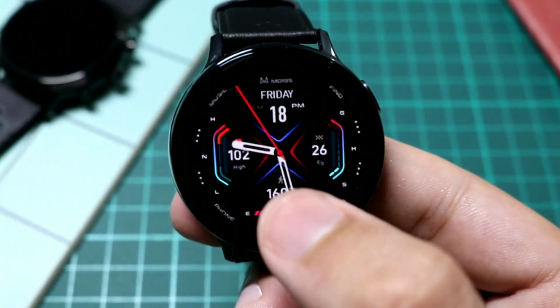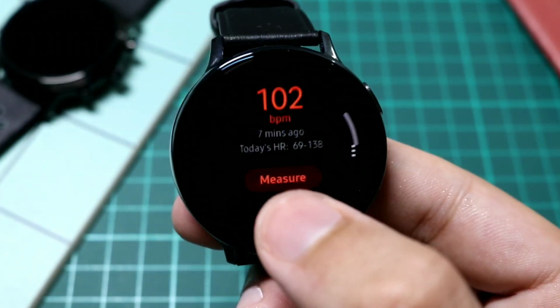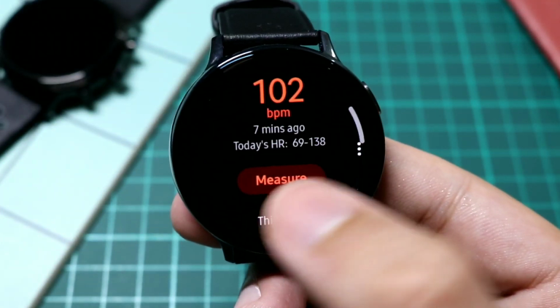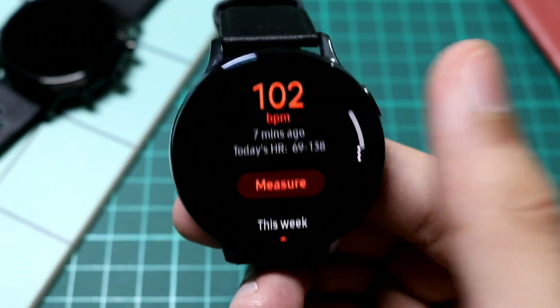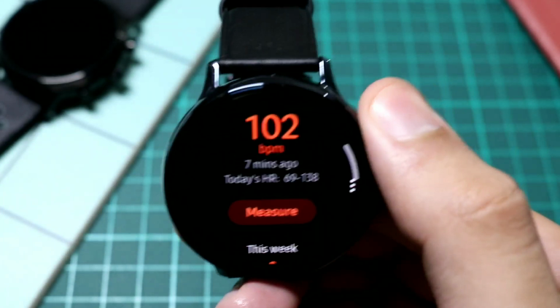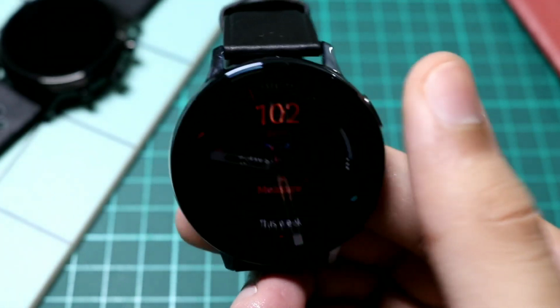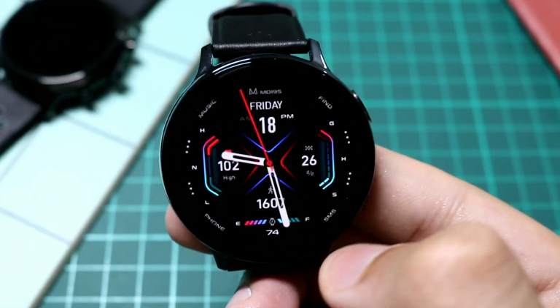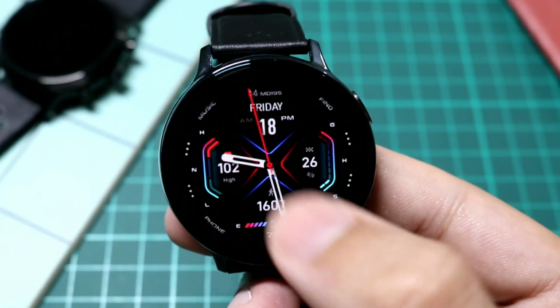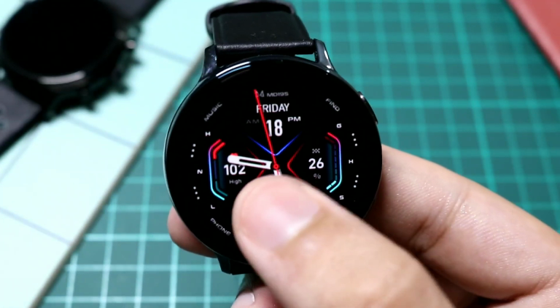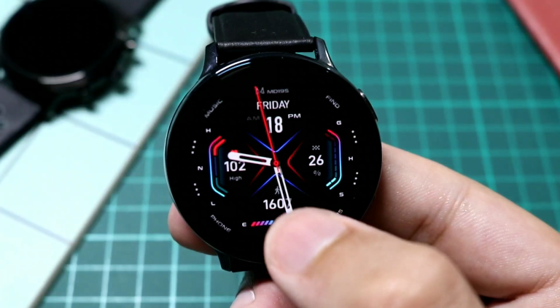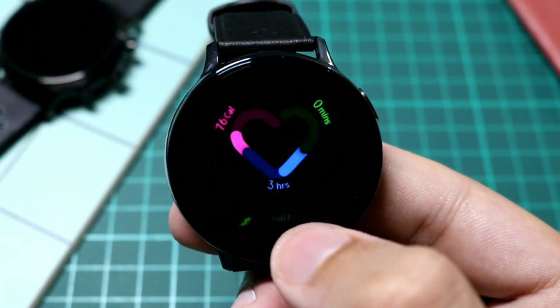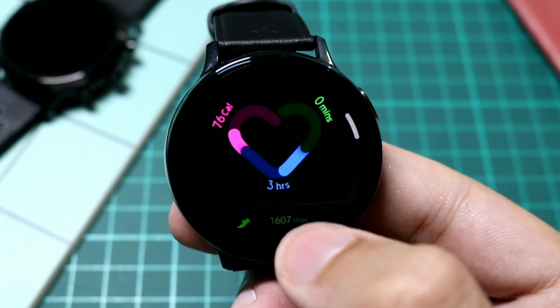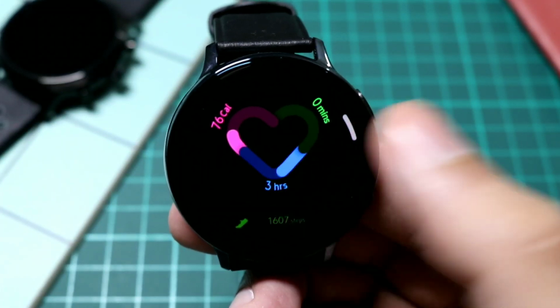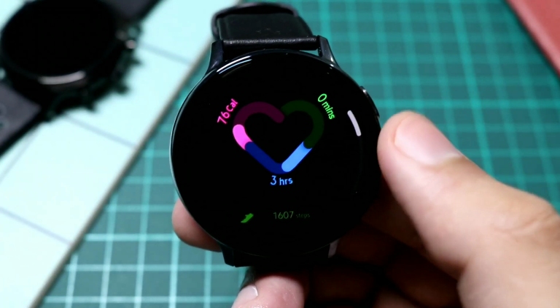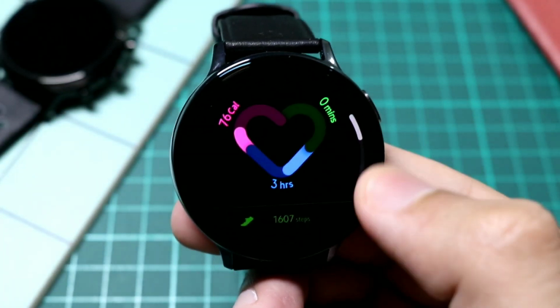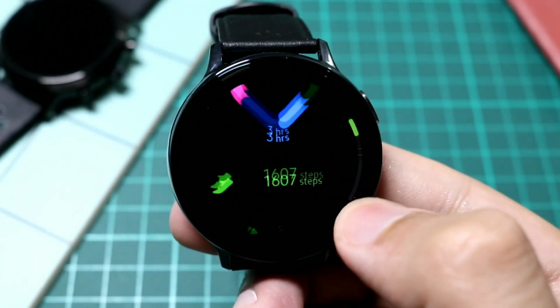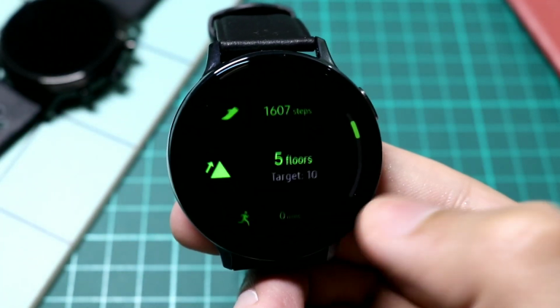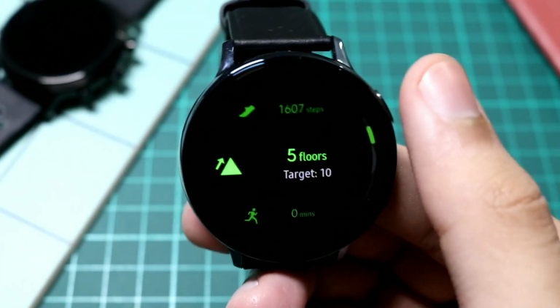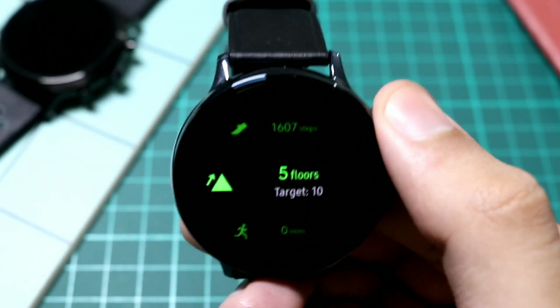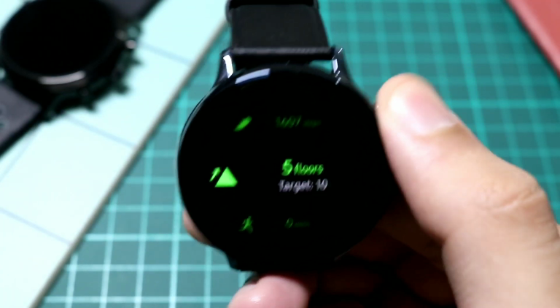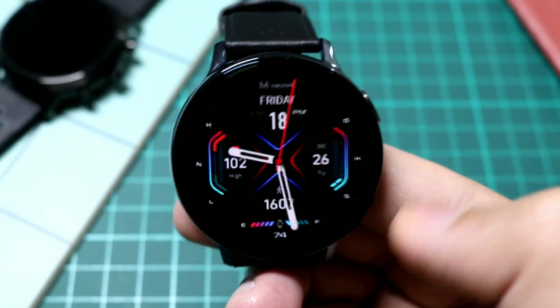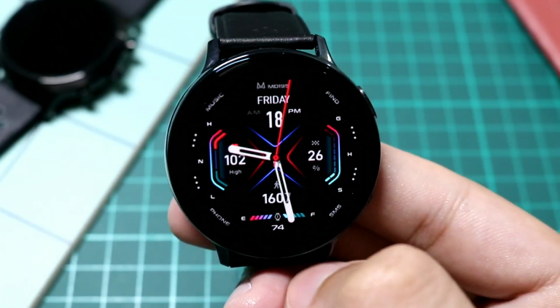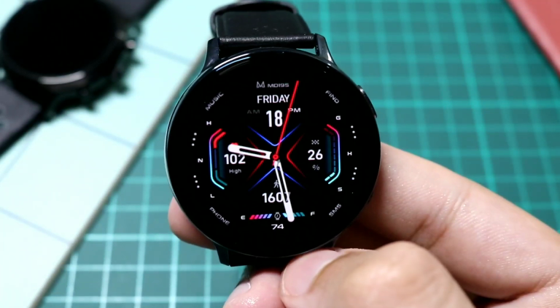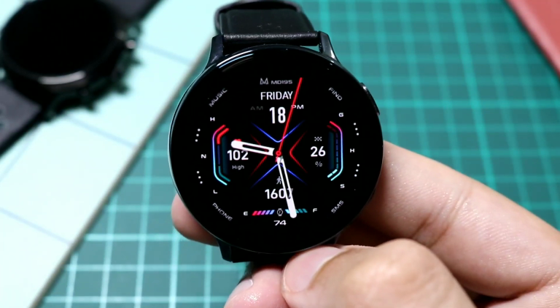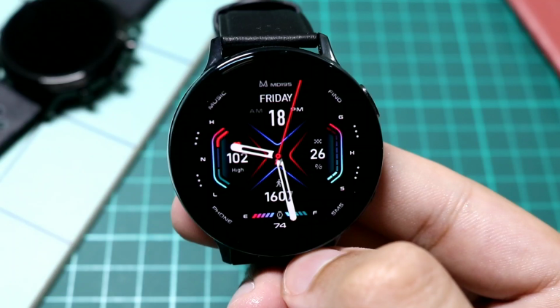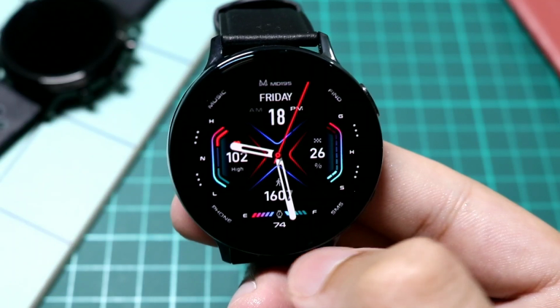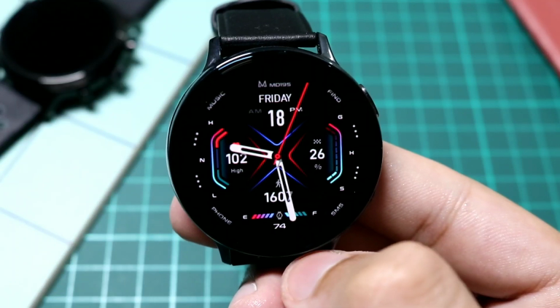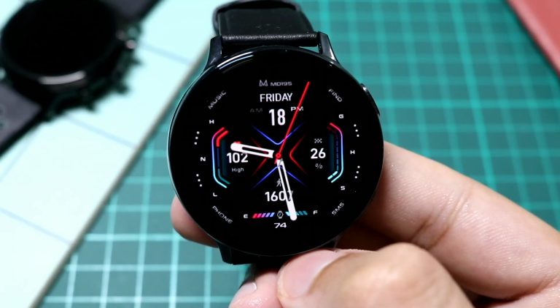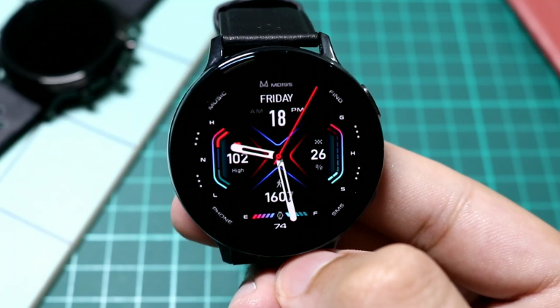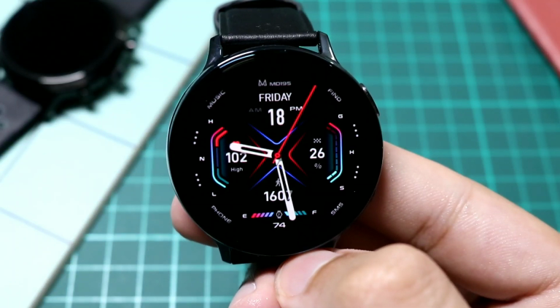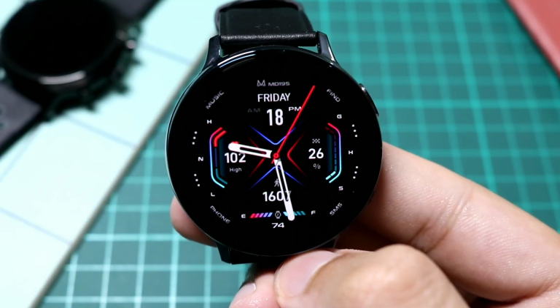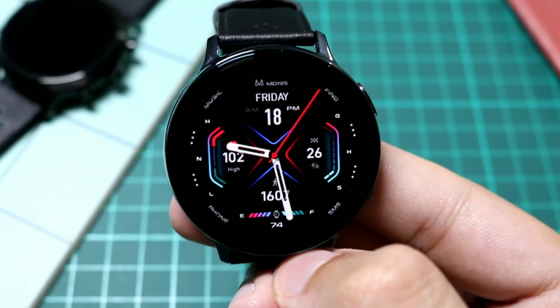Tapping here will take me to my heart rate, and tapping here will take me to my S Health menu. It's a very unique watch face — give it a try from the Galaxy Apps store, totally free for a limited time.